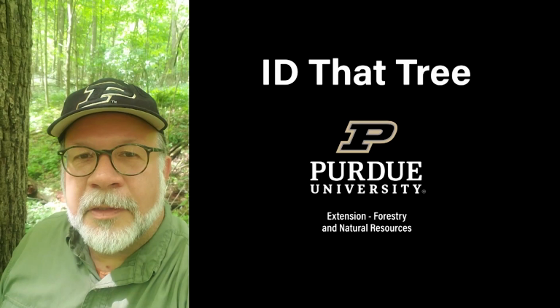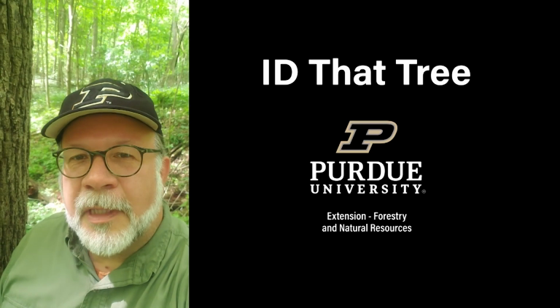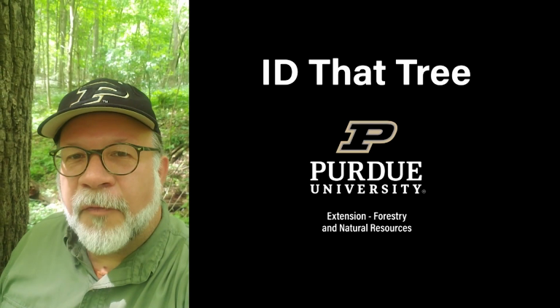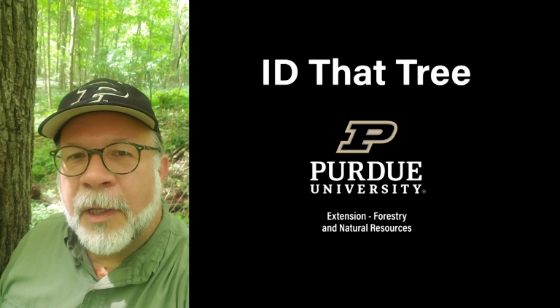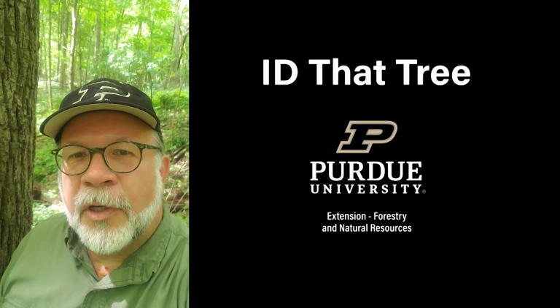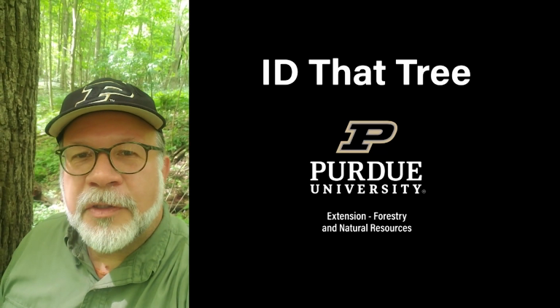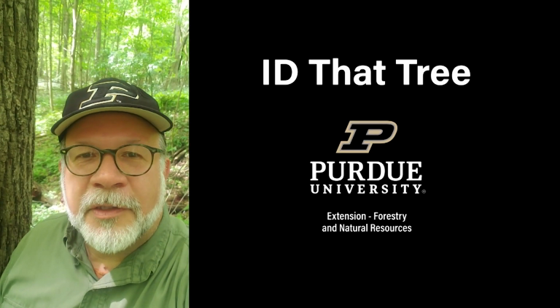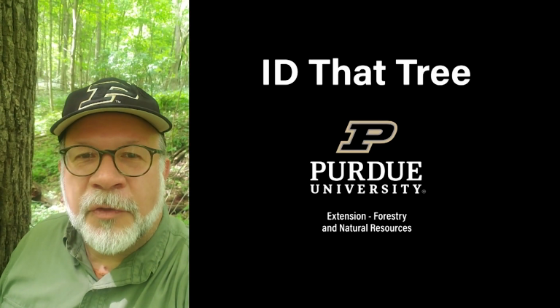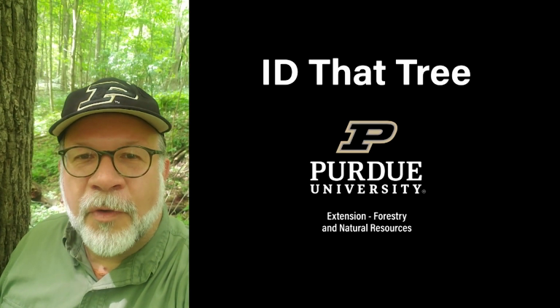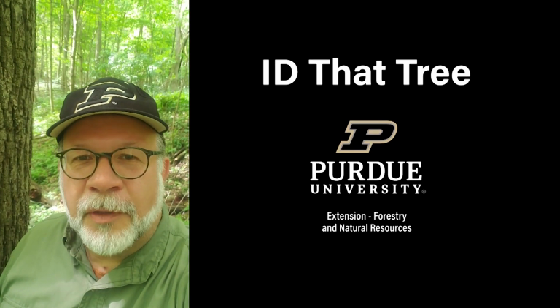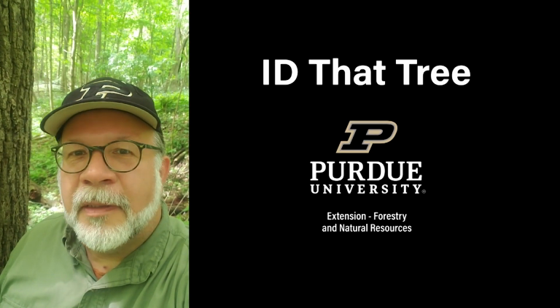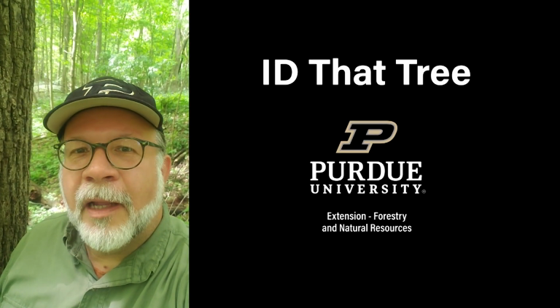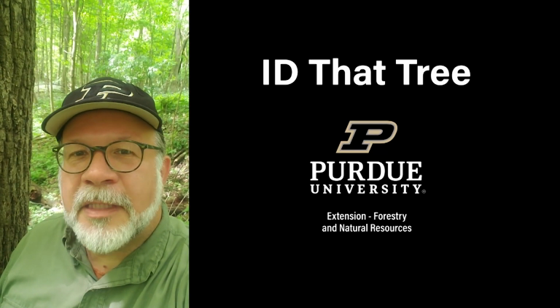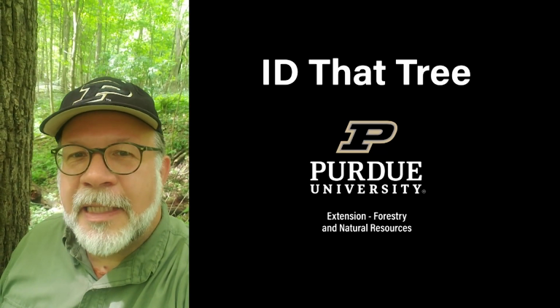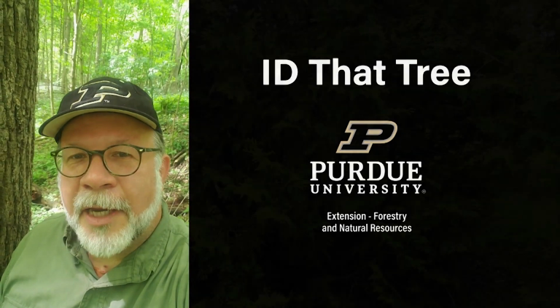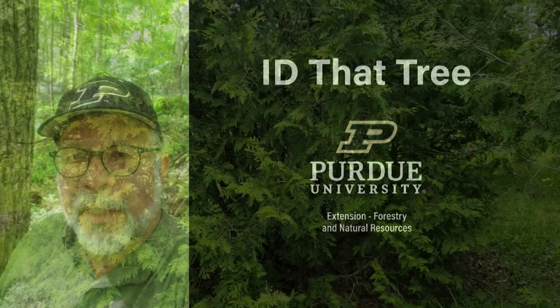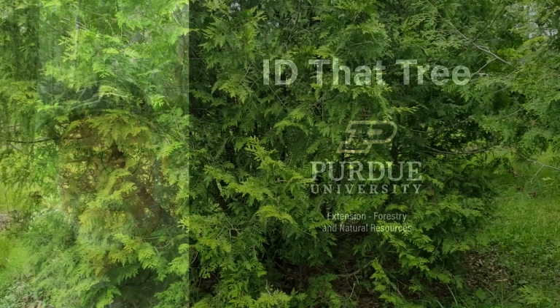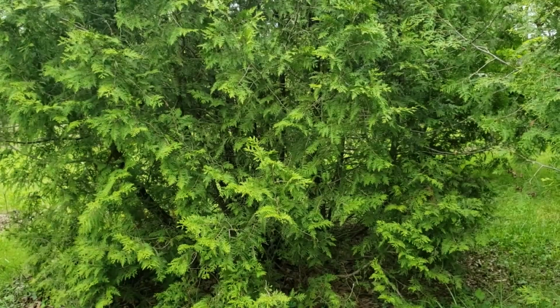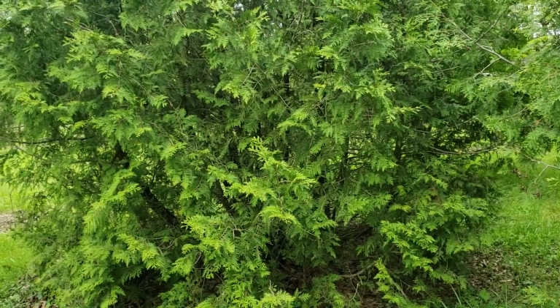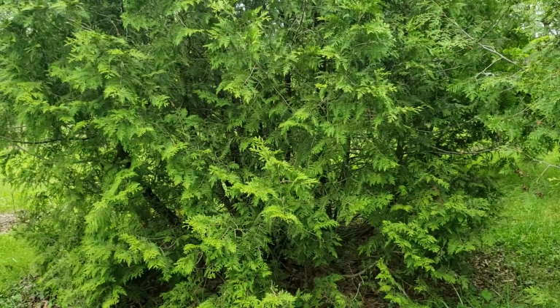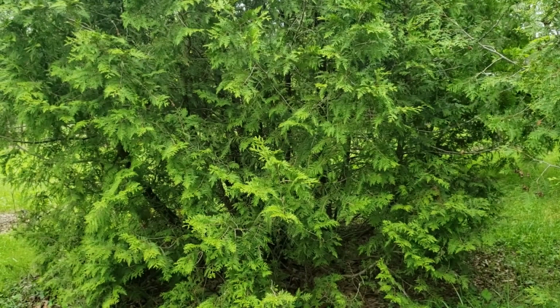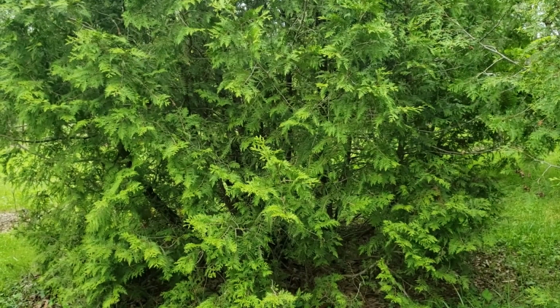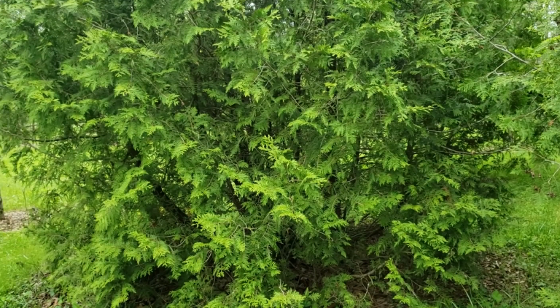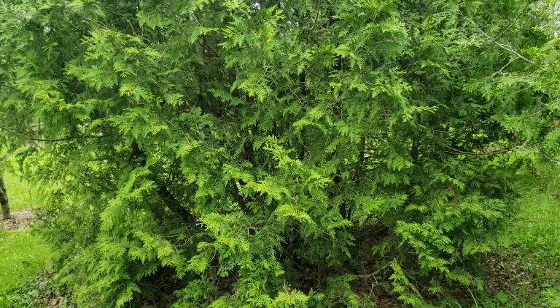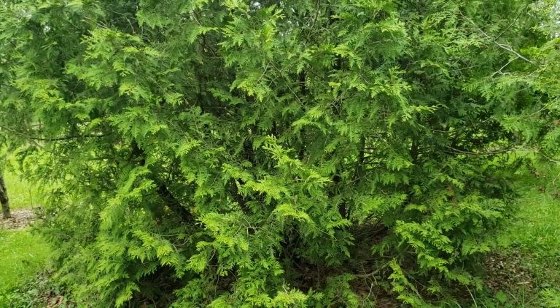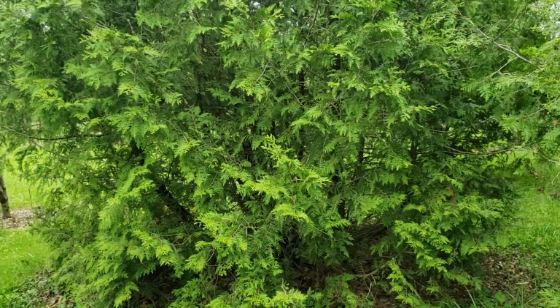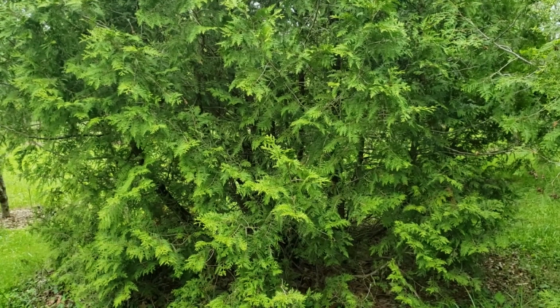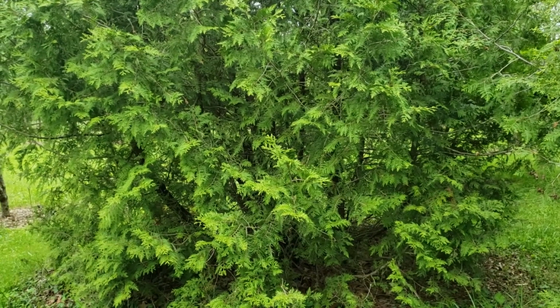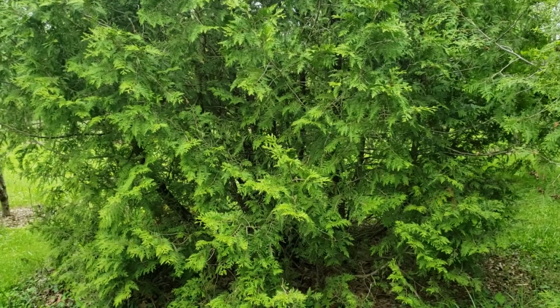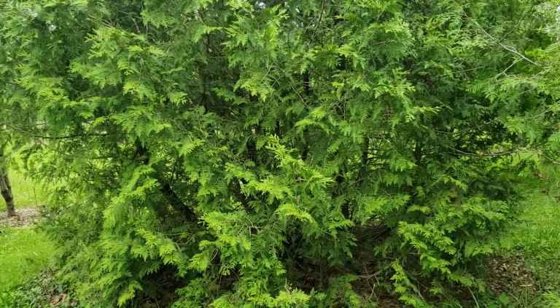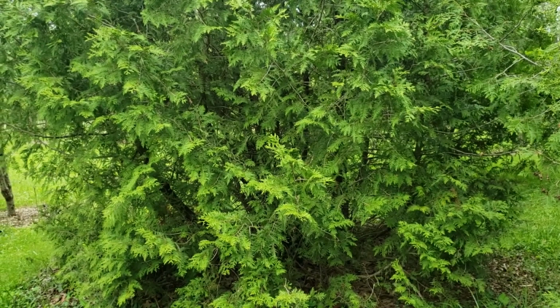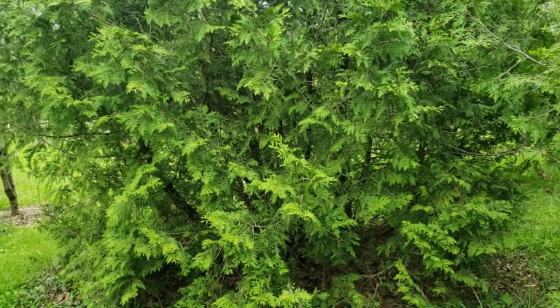This is Lenny Farley, Purdue University Extension Forester. Now let's ID that tree.